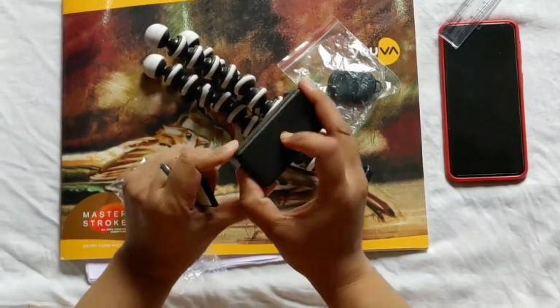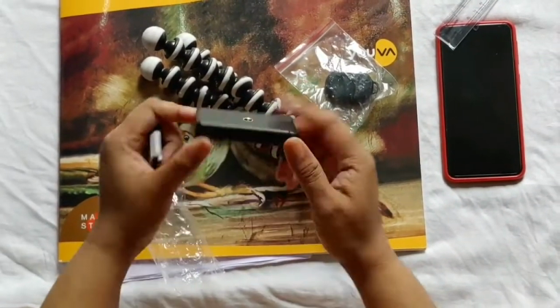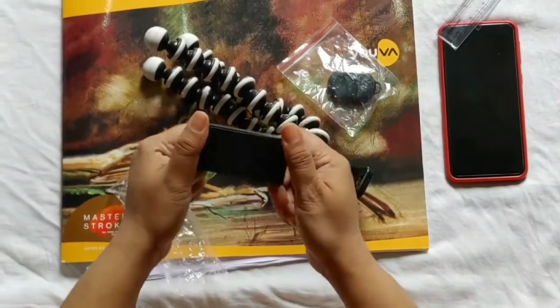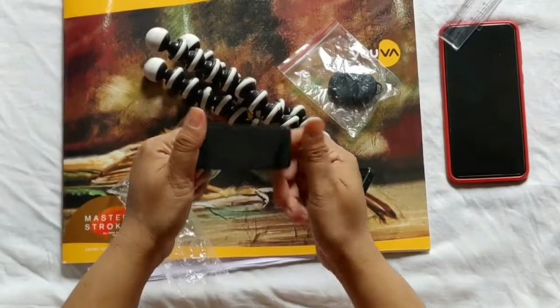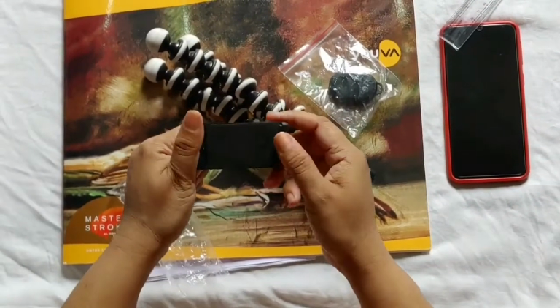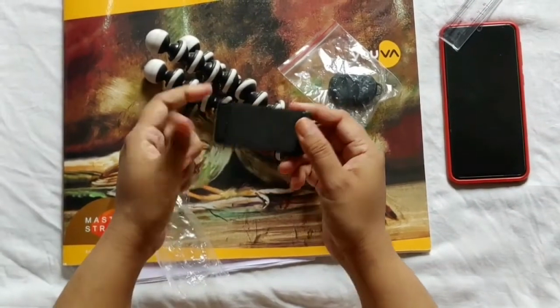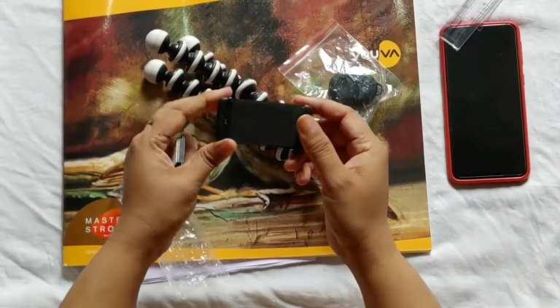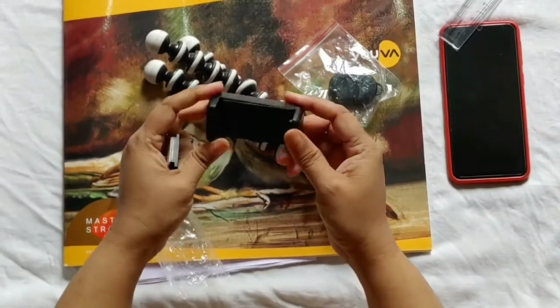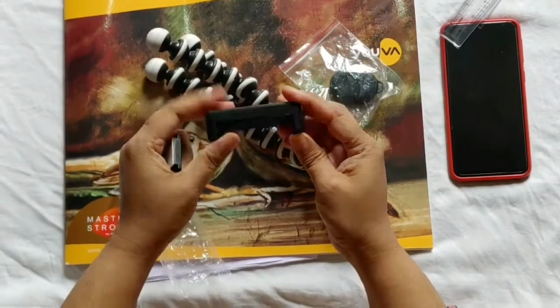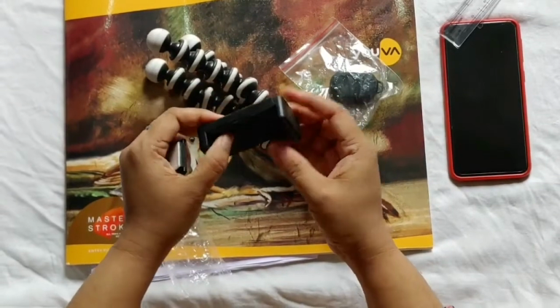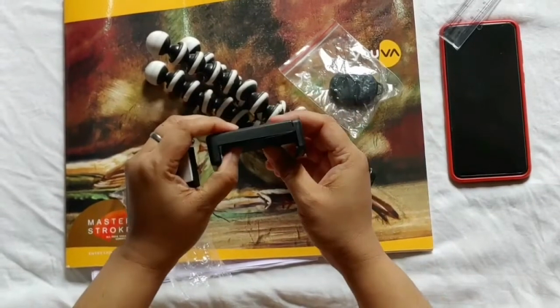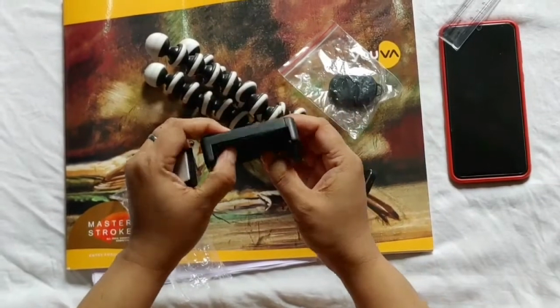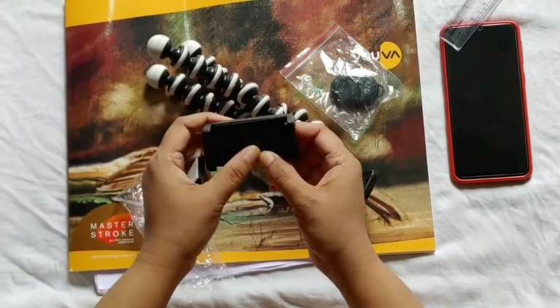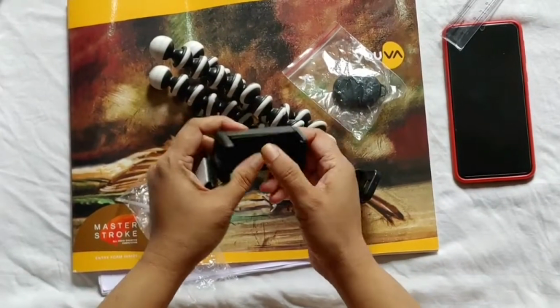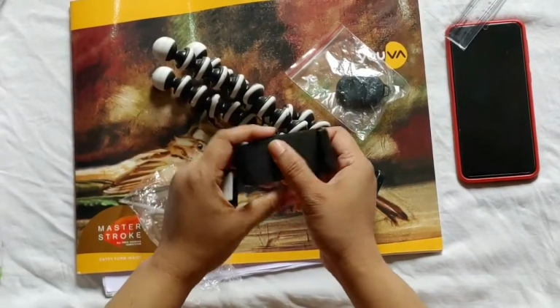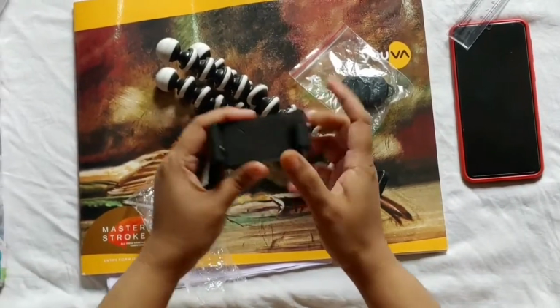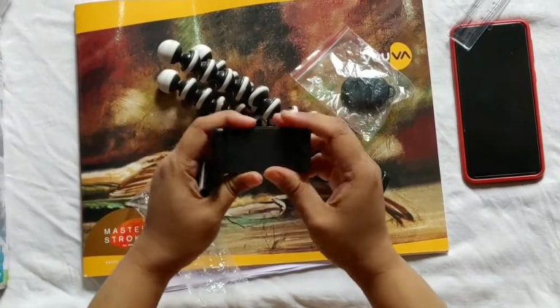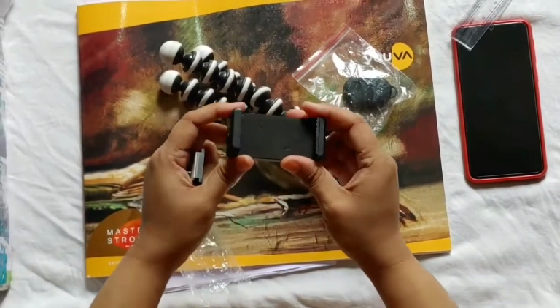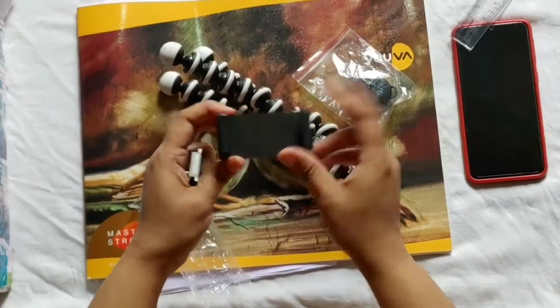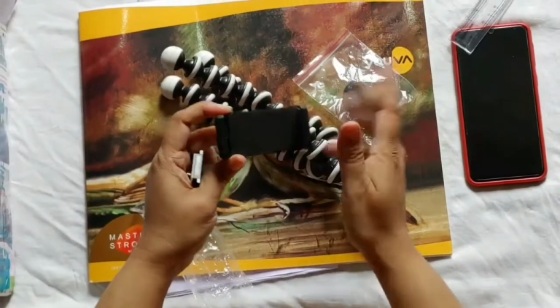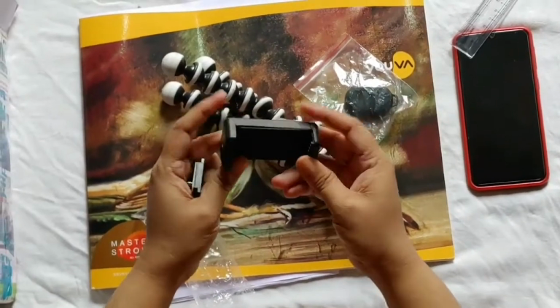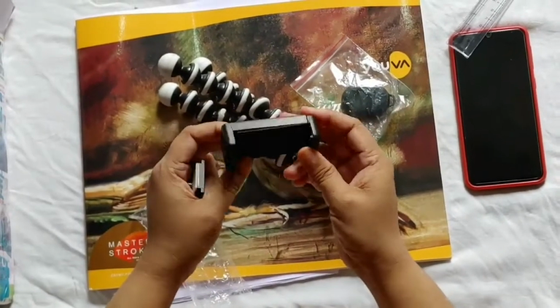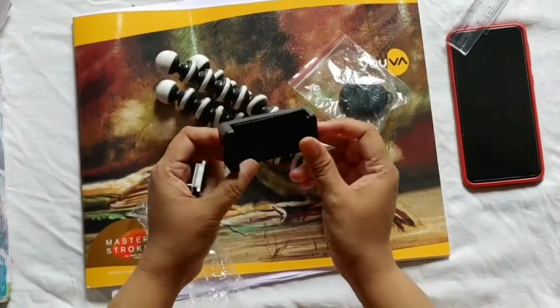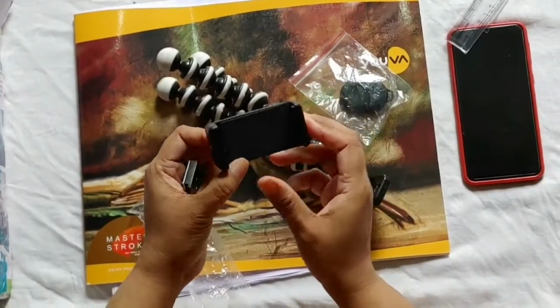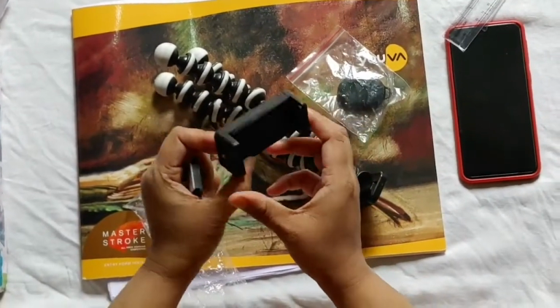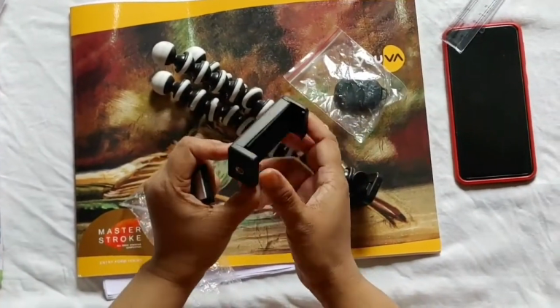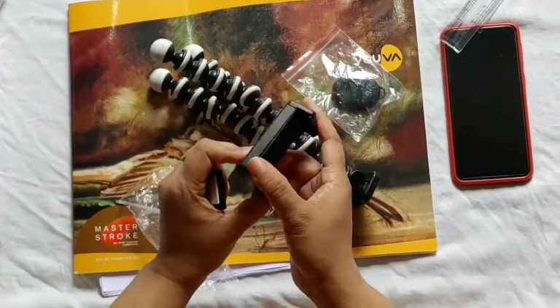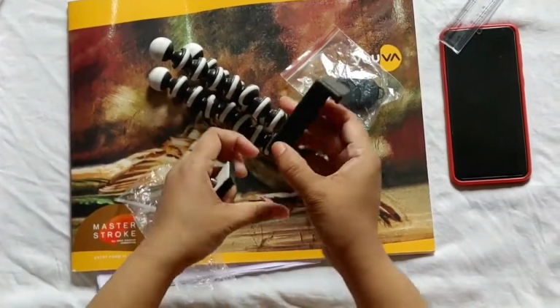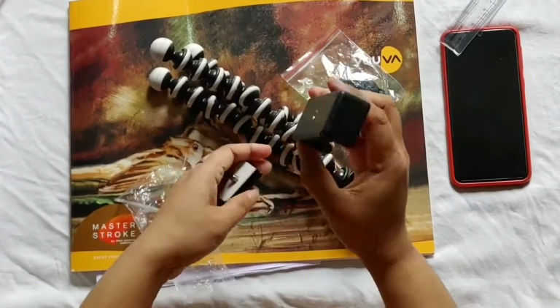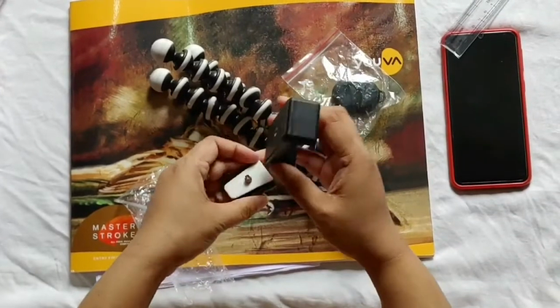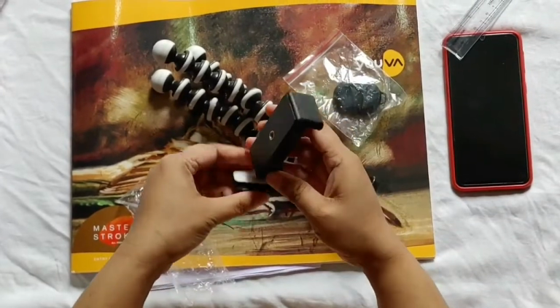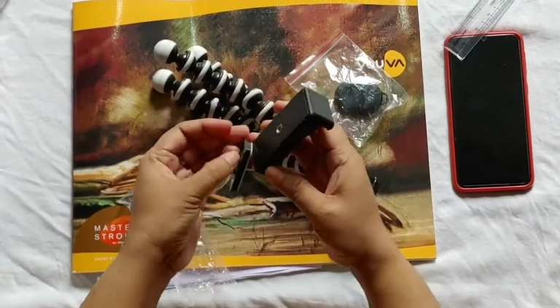We are doing YouTube blogging. In YouTube, we have a ratio of 16 into 9 in the video. This is why we will mount it.